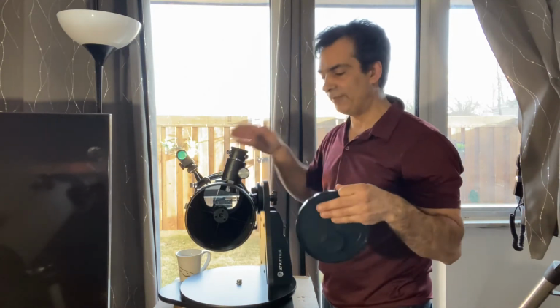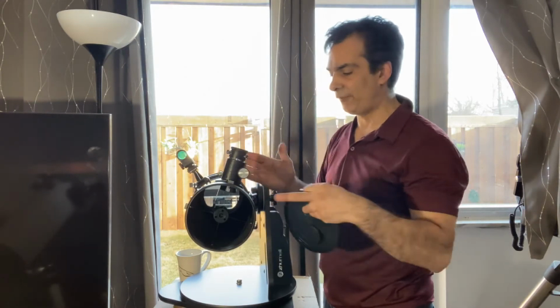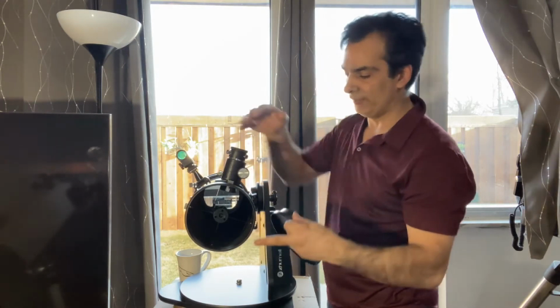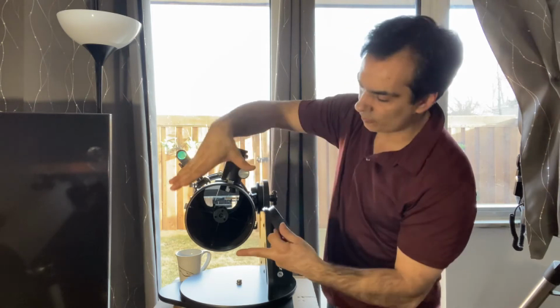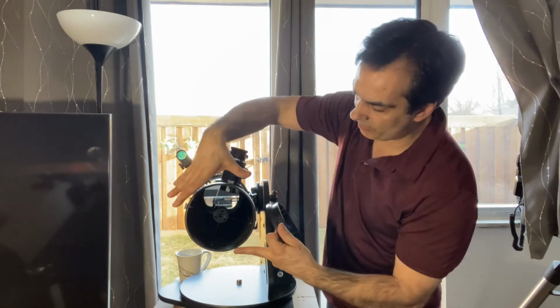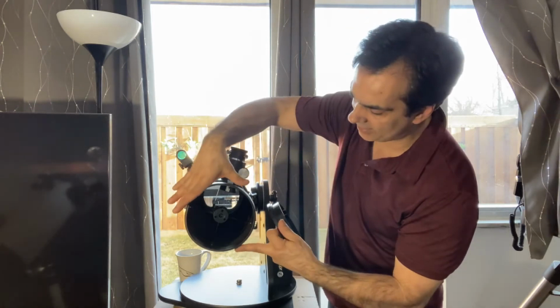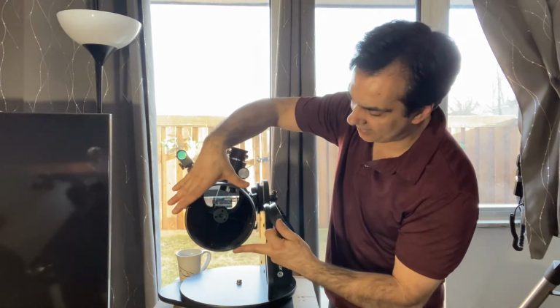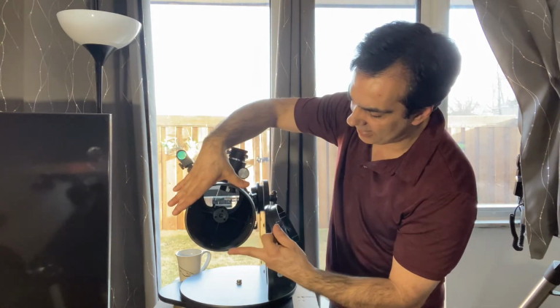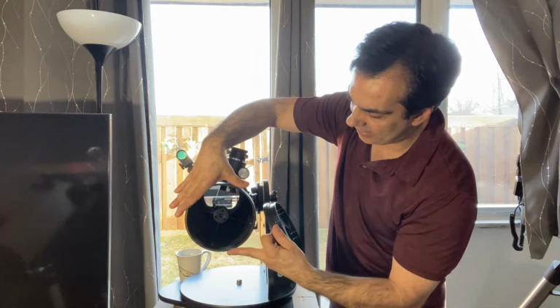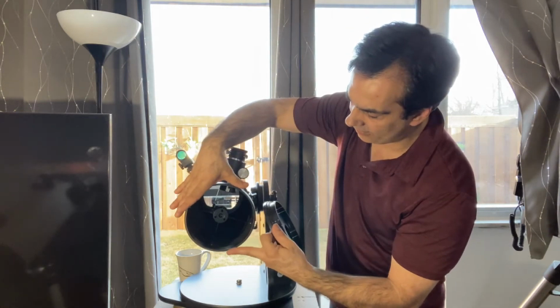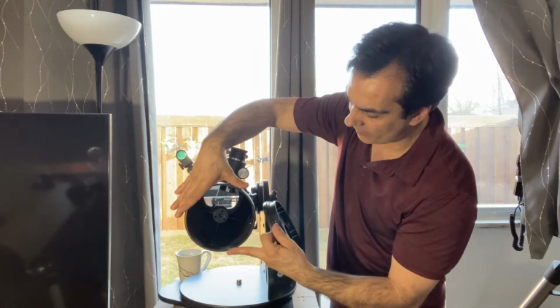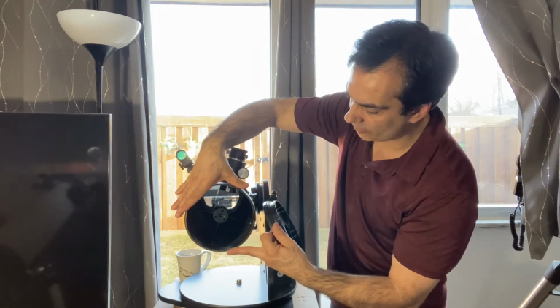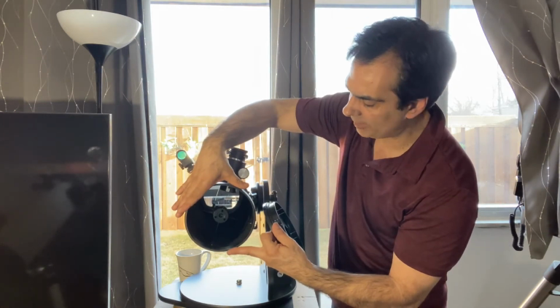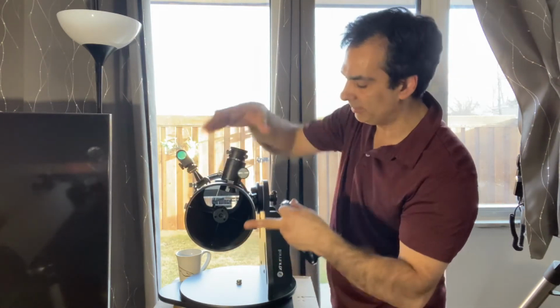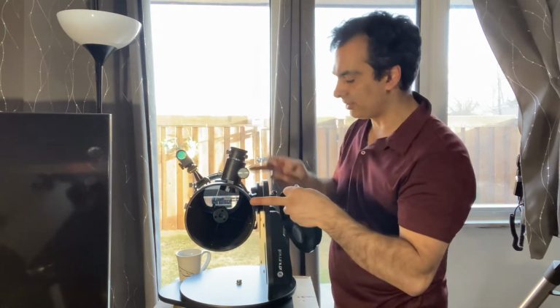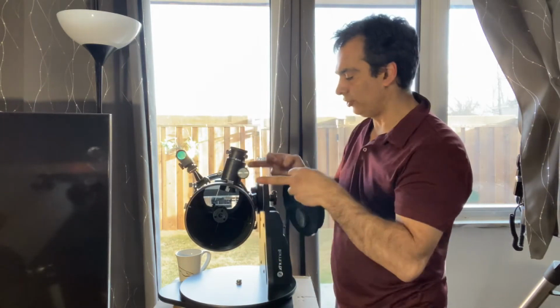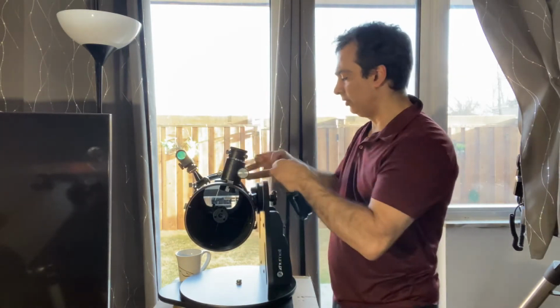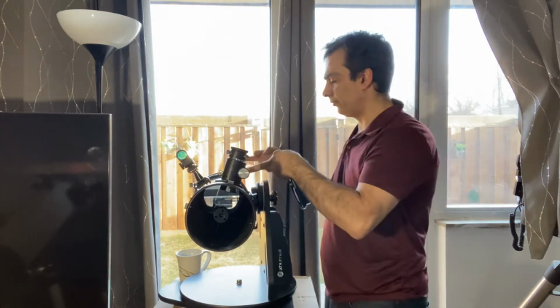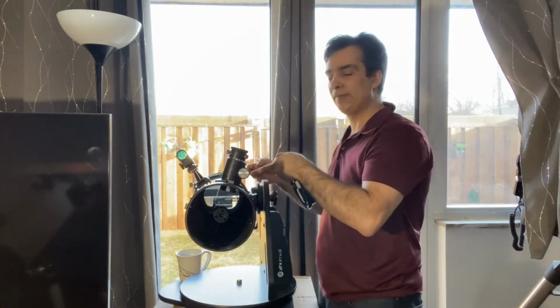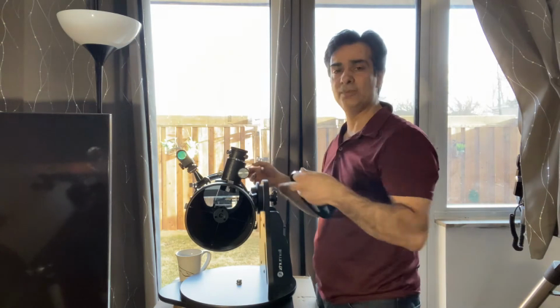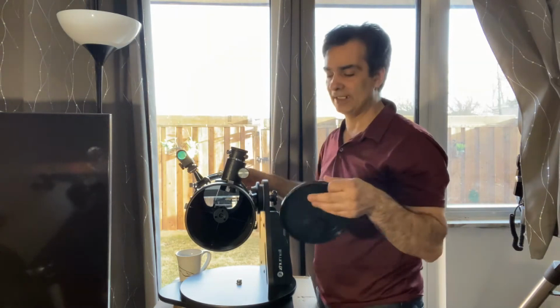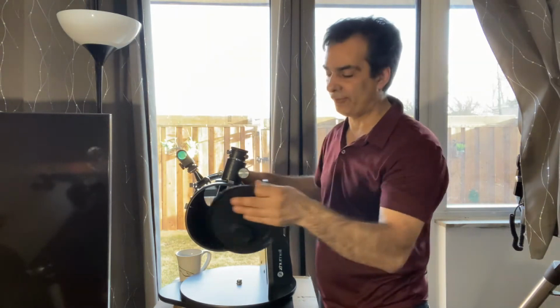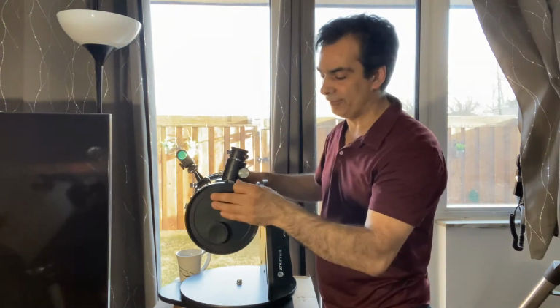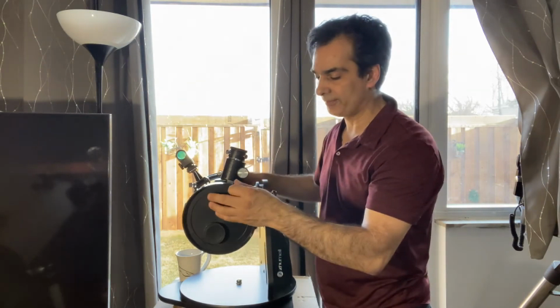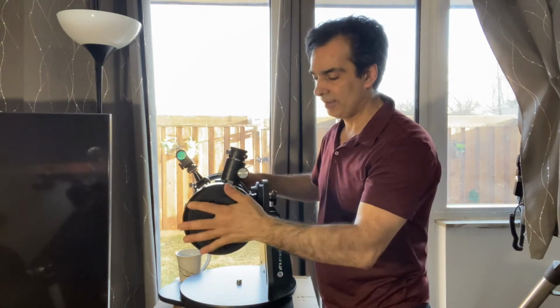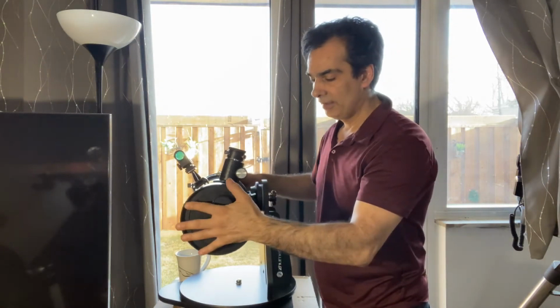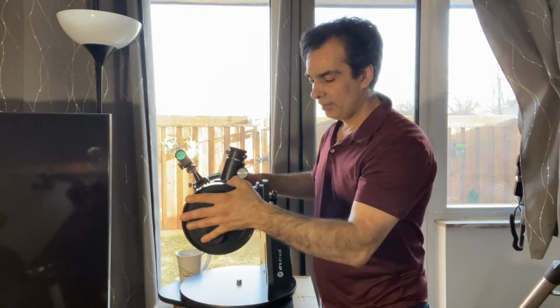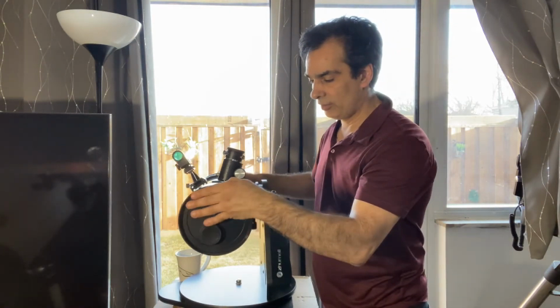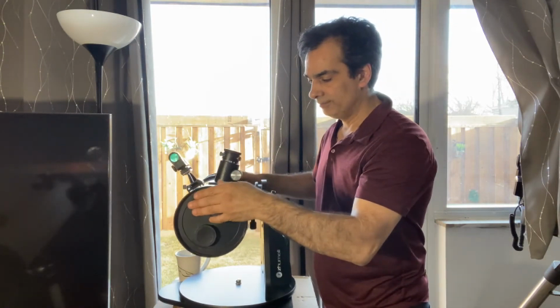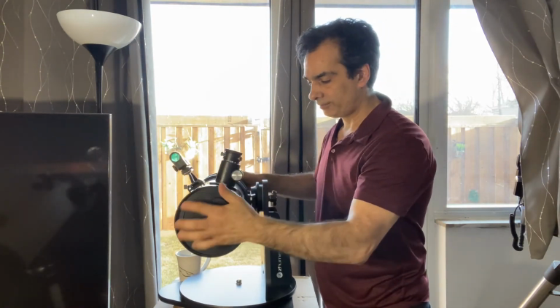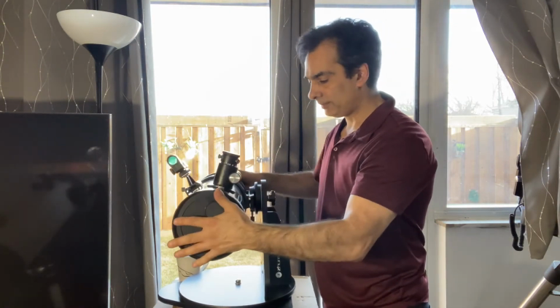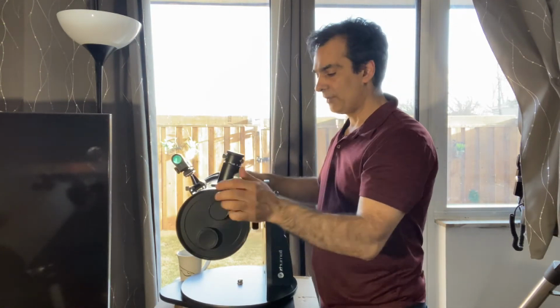This is a 130mm f5 telescope, so that means if you multiply 130 millimeters by five, you get the focal length — that's what f5 means.